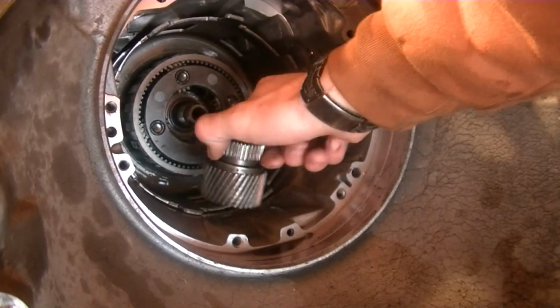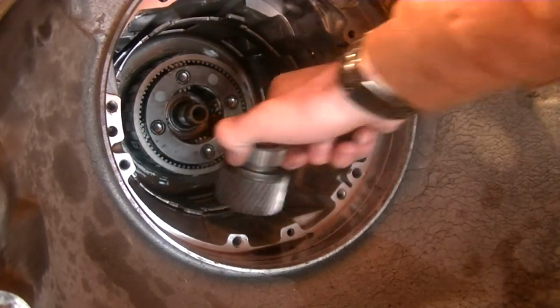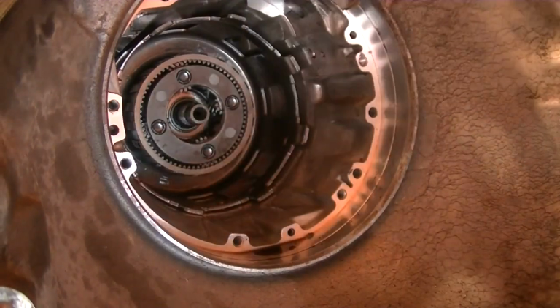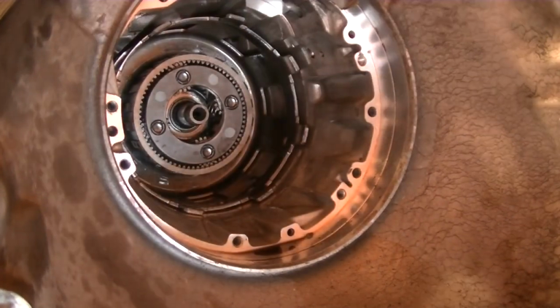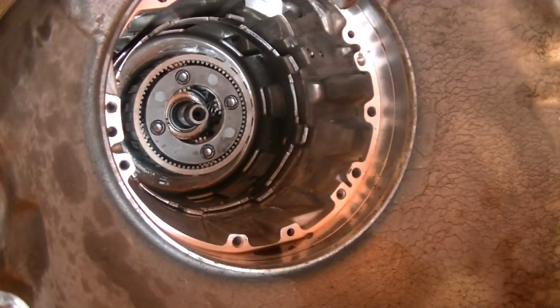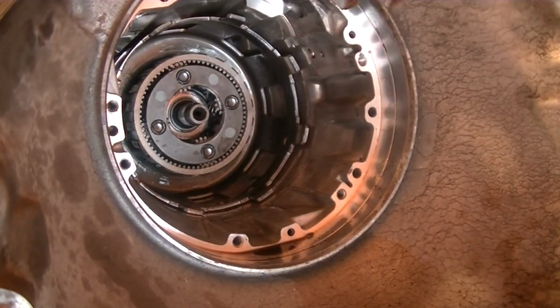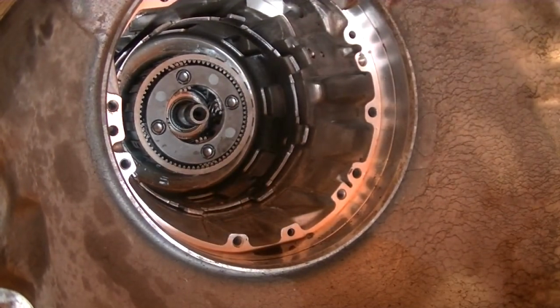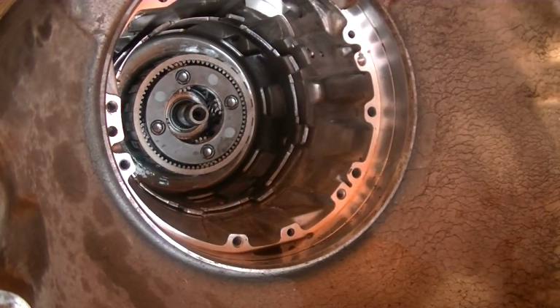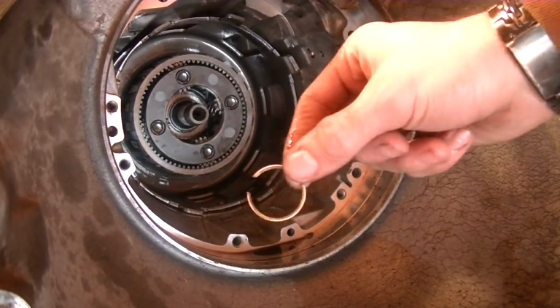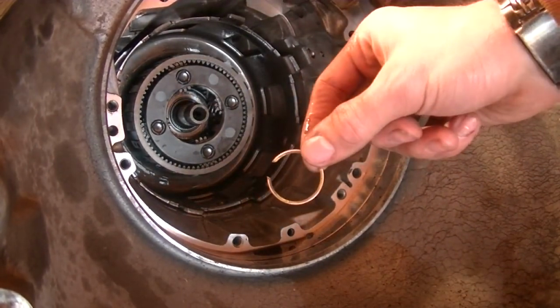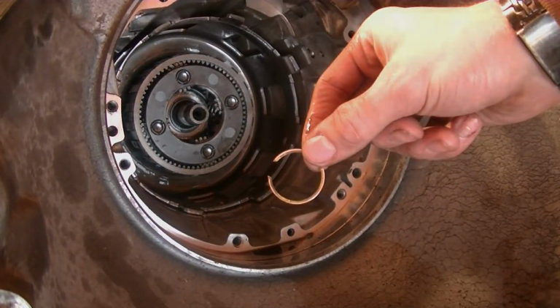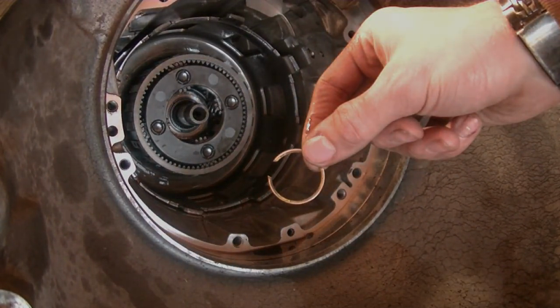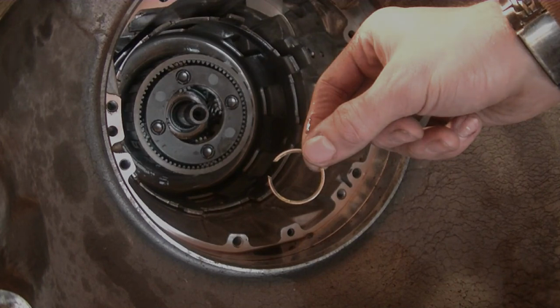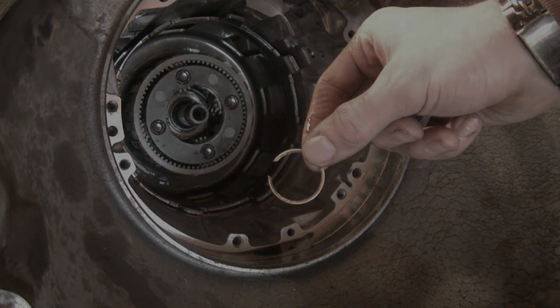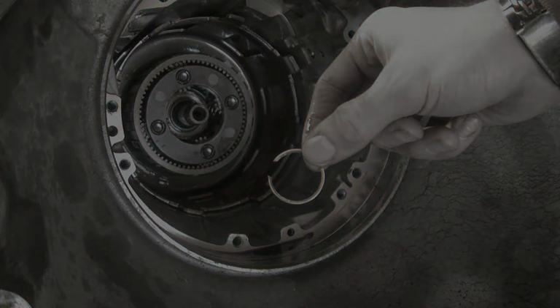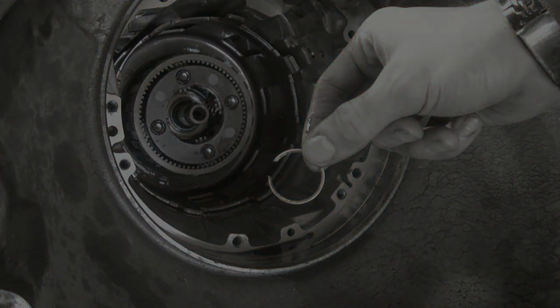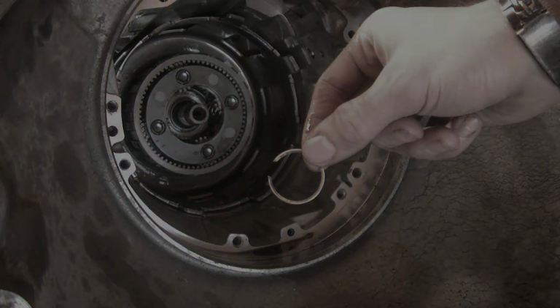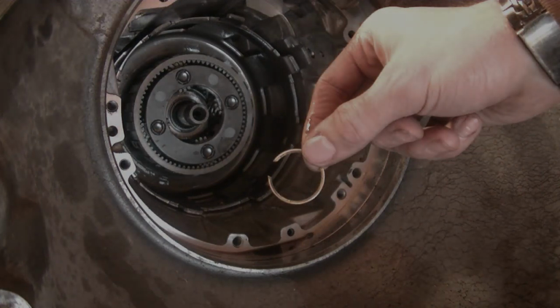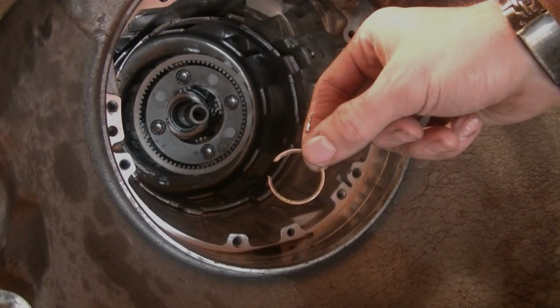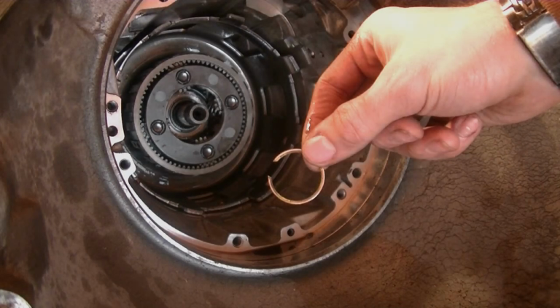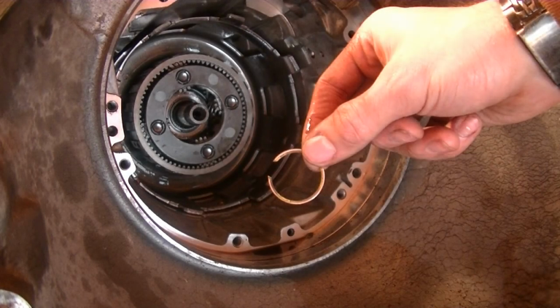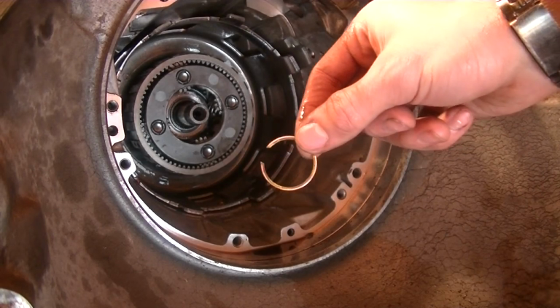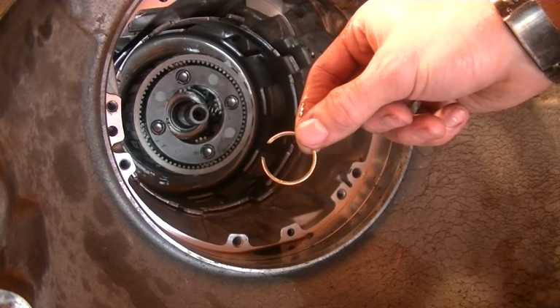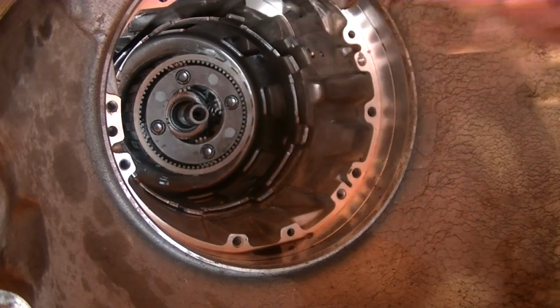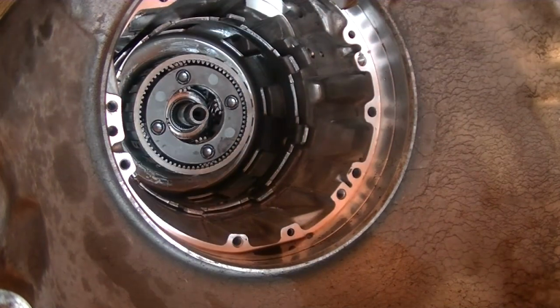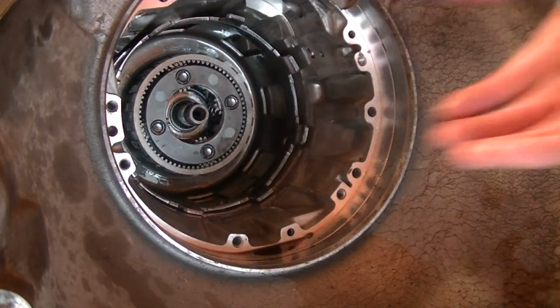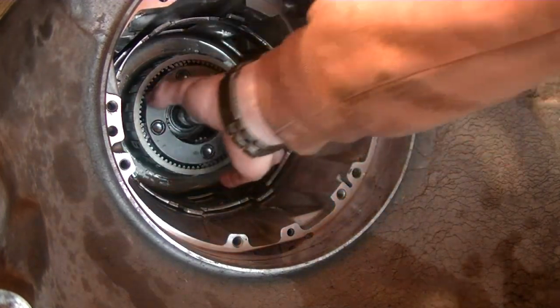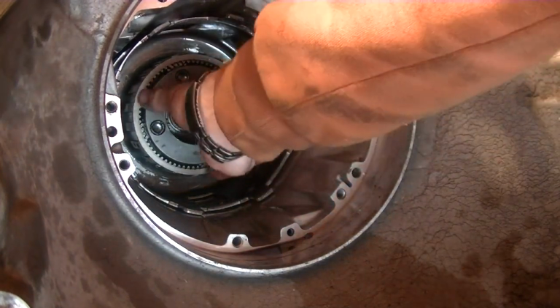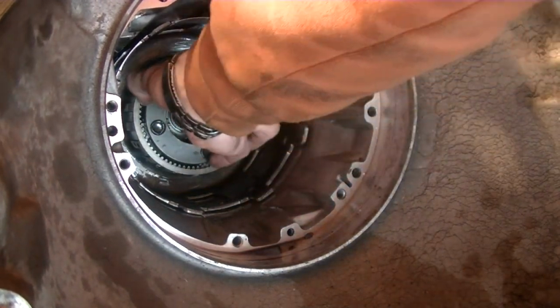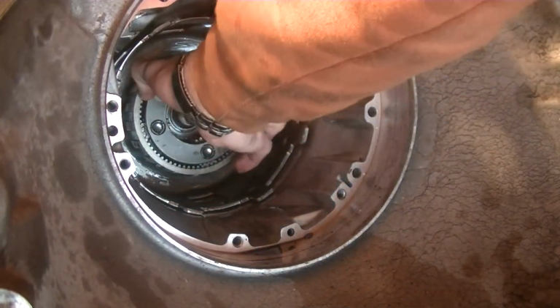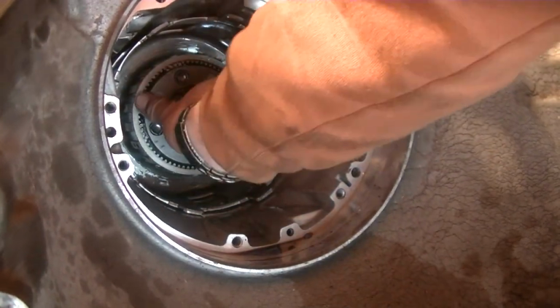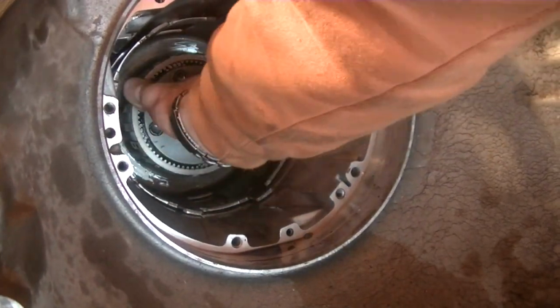This is me taking out the front sun gear. This snap ring was really annoying to get out — I had to go to a transmission shop to have them take it out because I didn't have the pliers to get in there, but it wasn't a big deal.